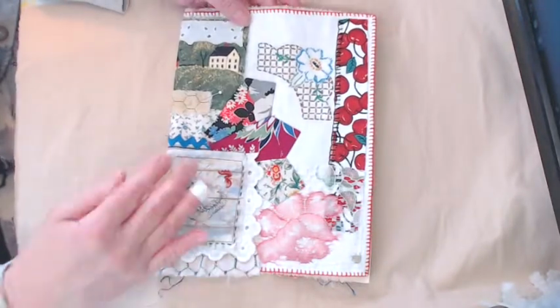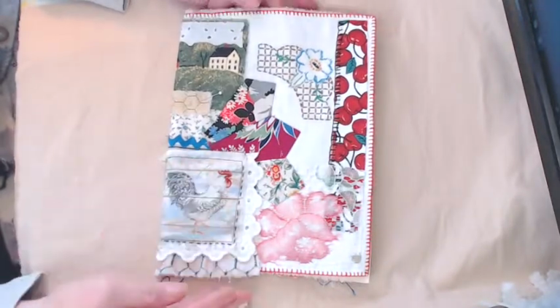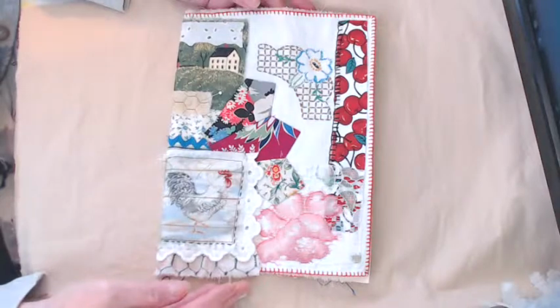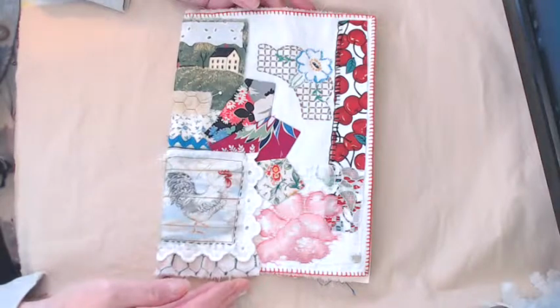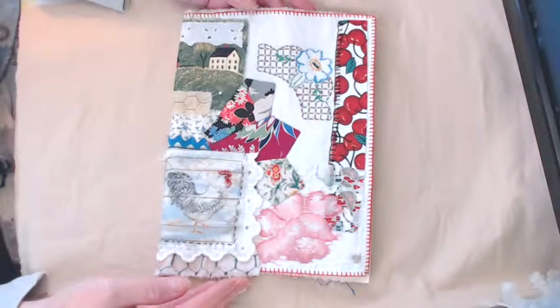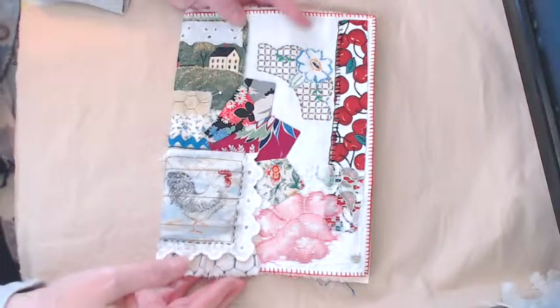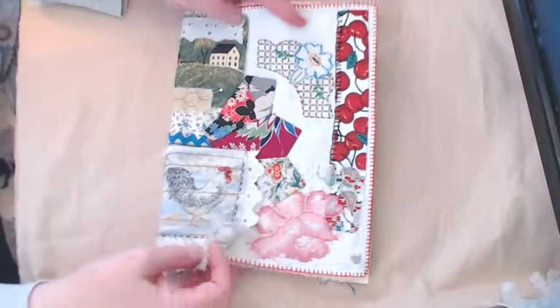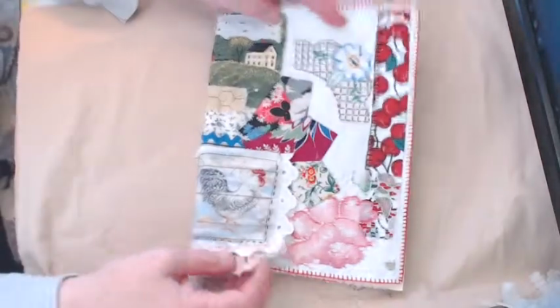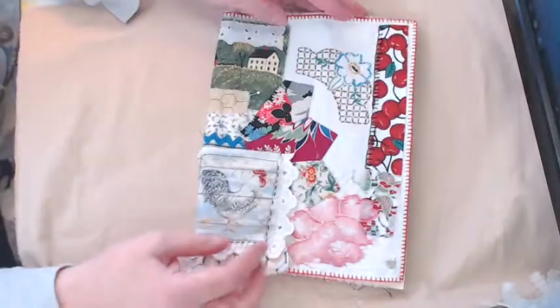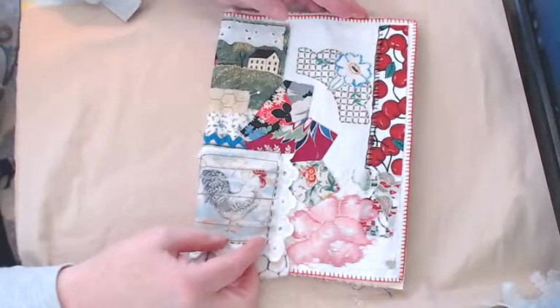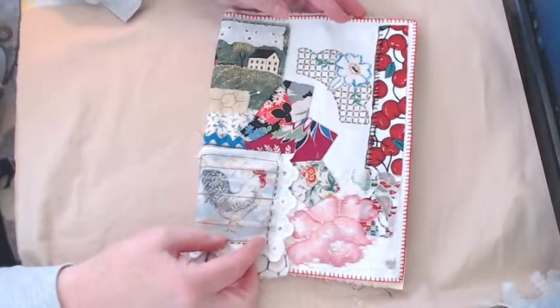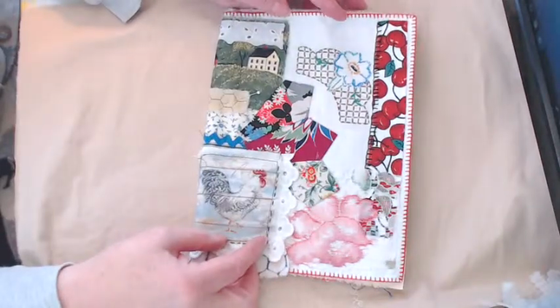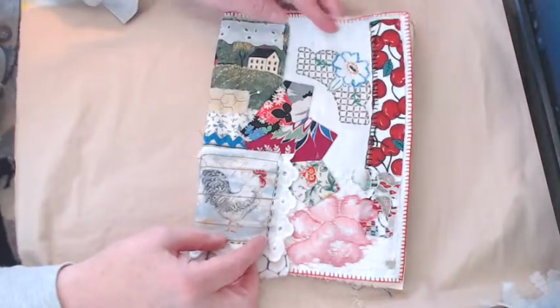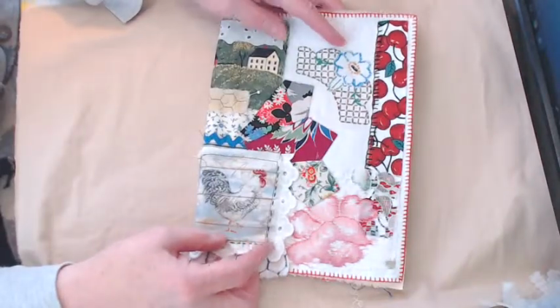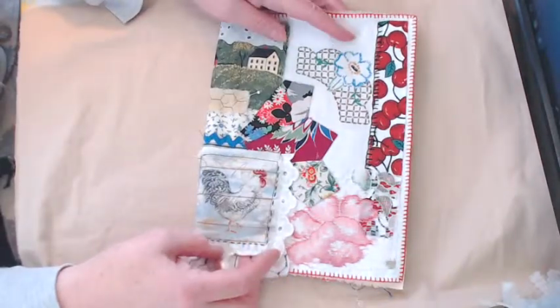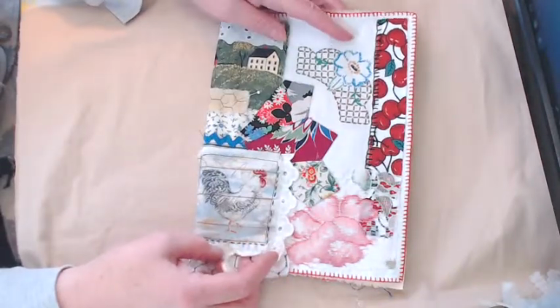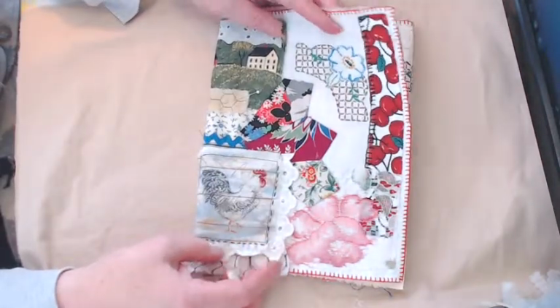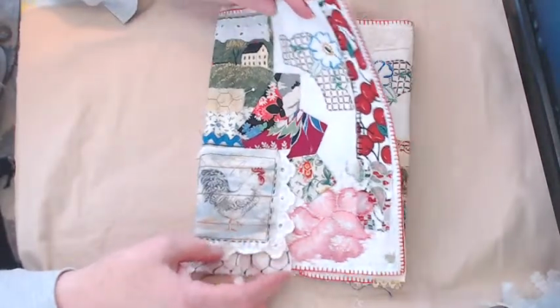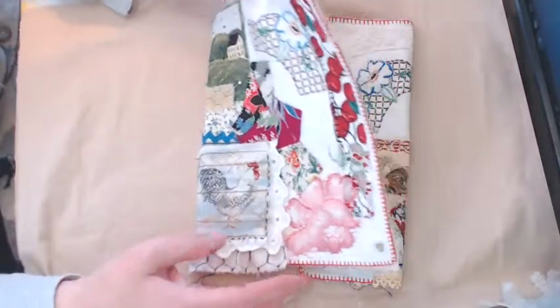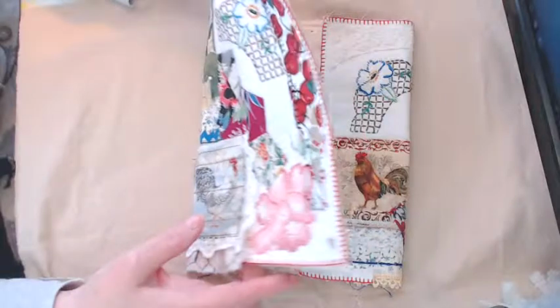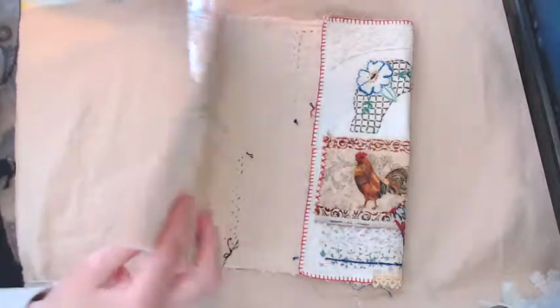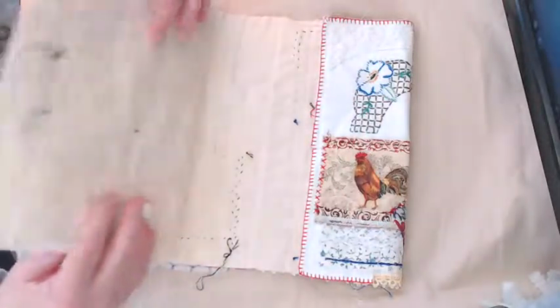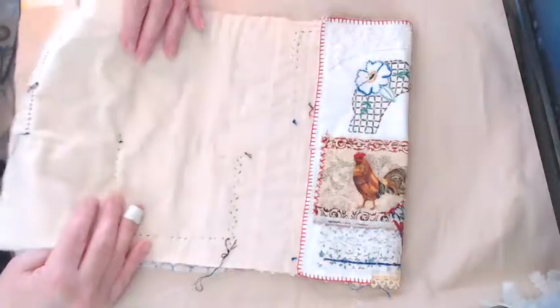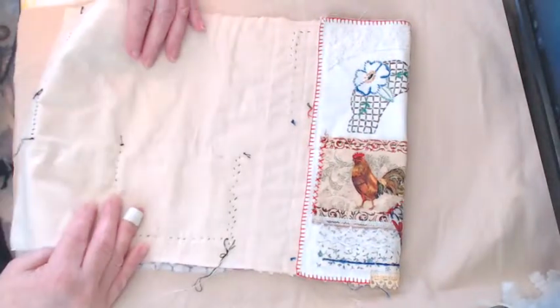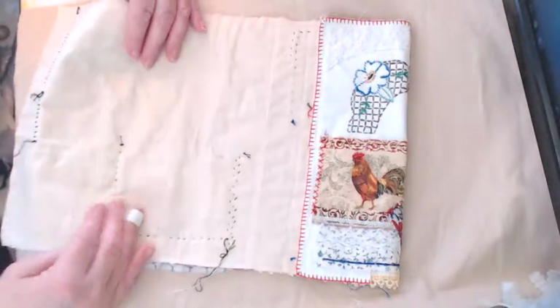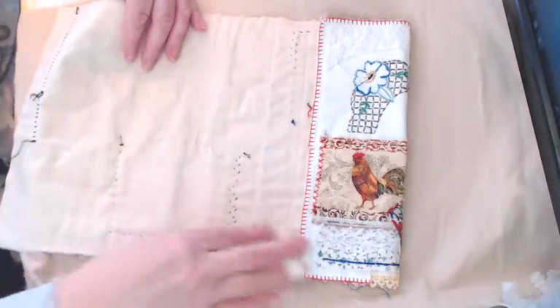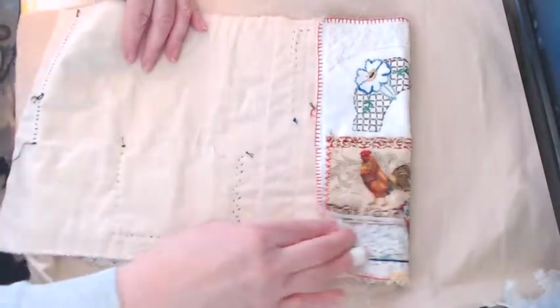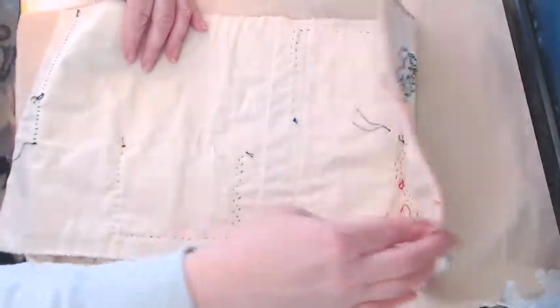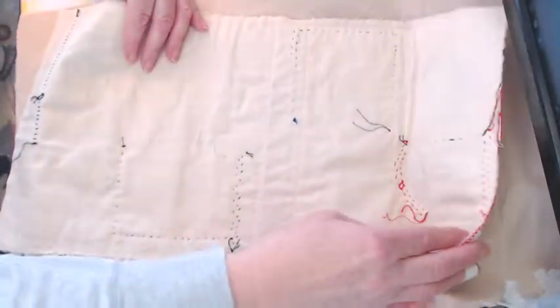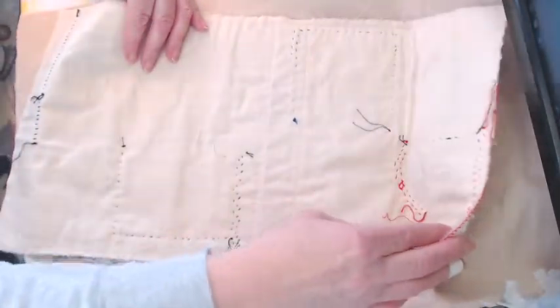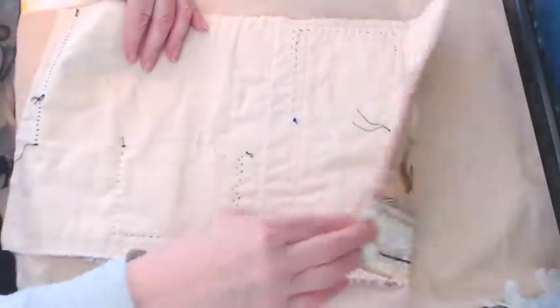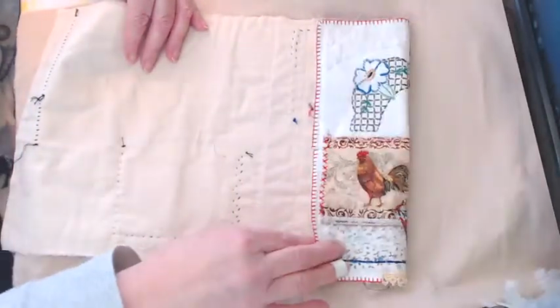They're fabric journal covers, and here's basically how they look. Soft cover, you open them up, and then there's a fold-in flap.